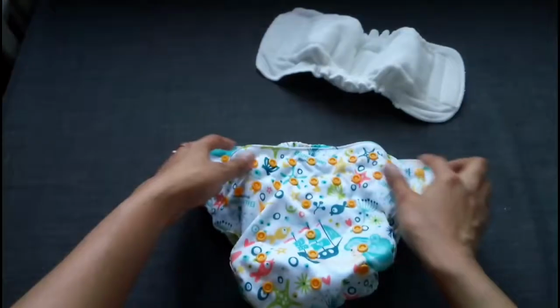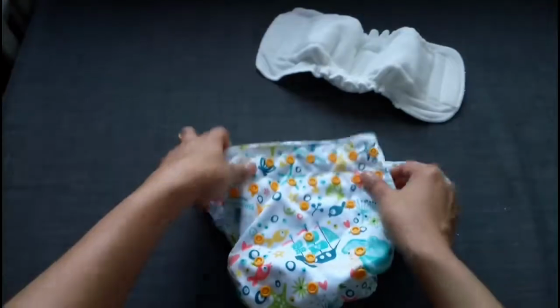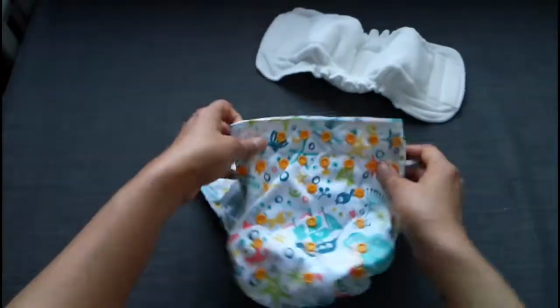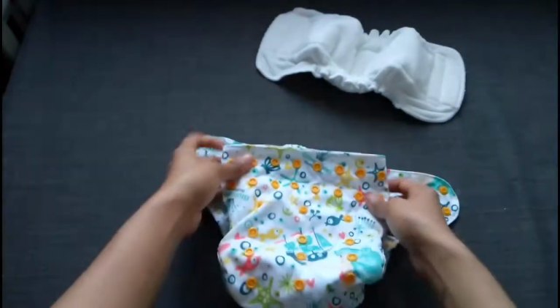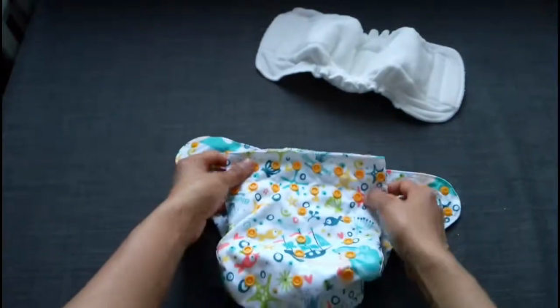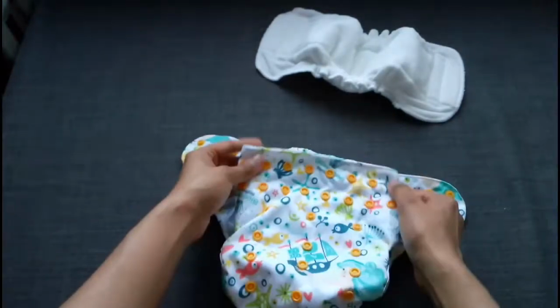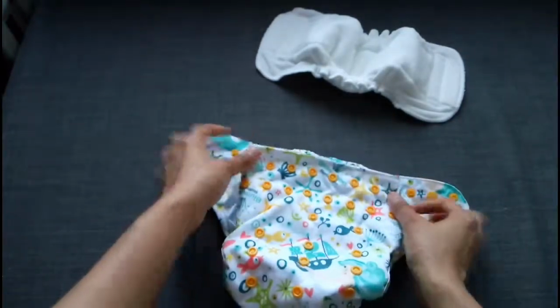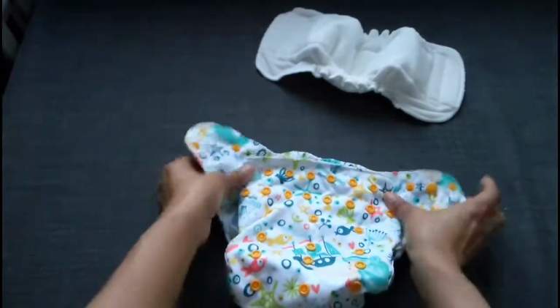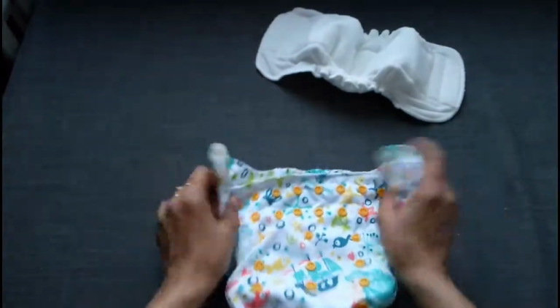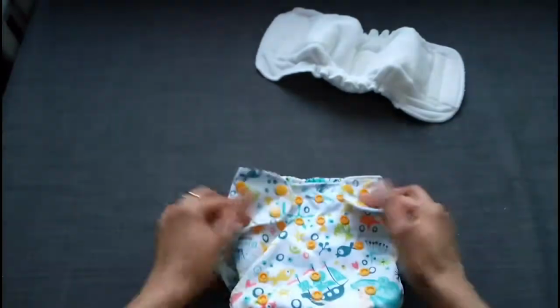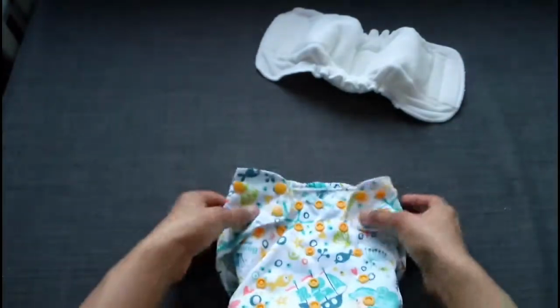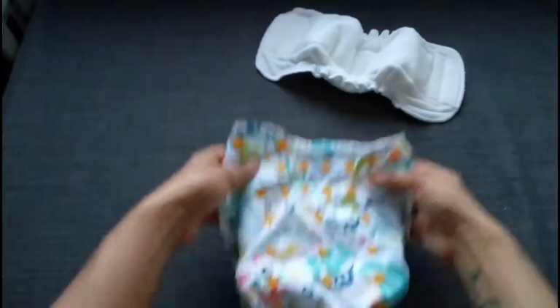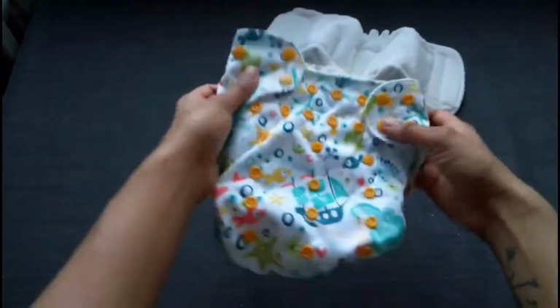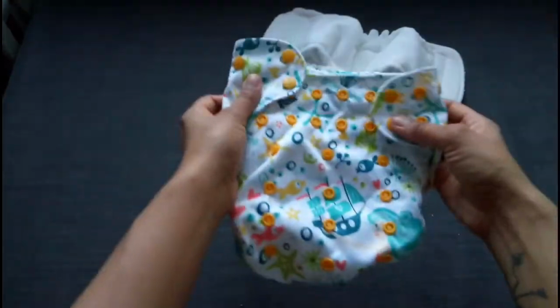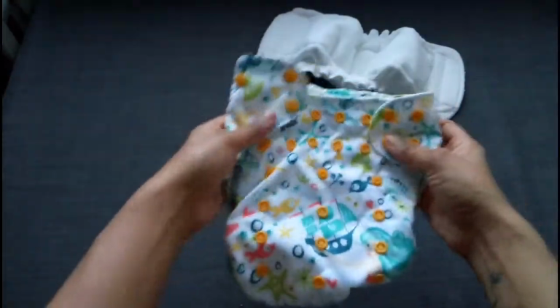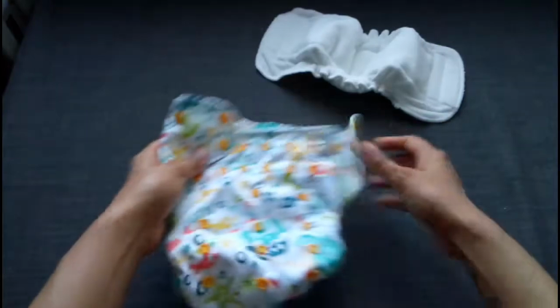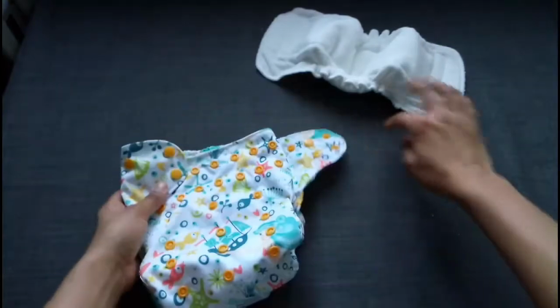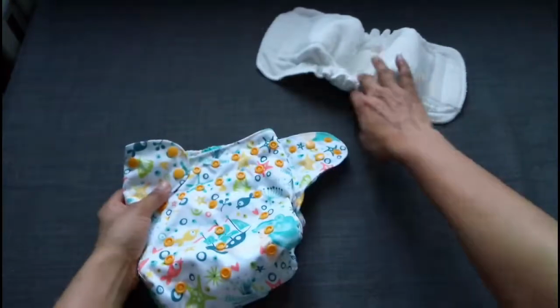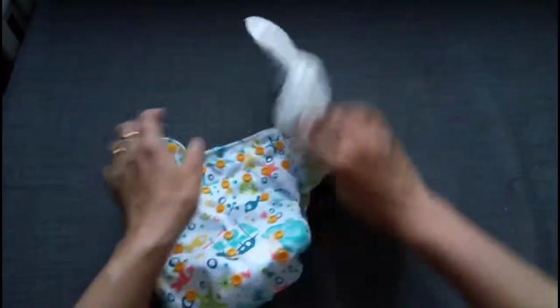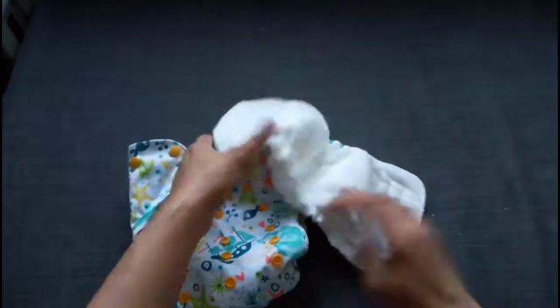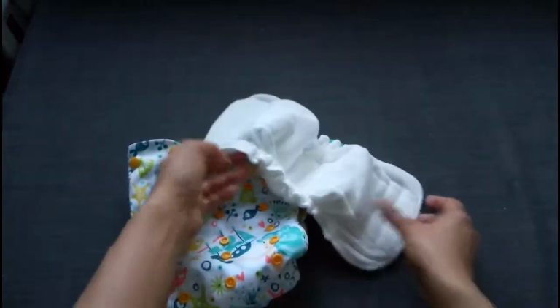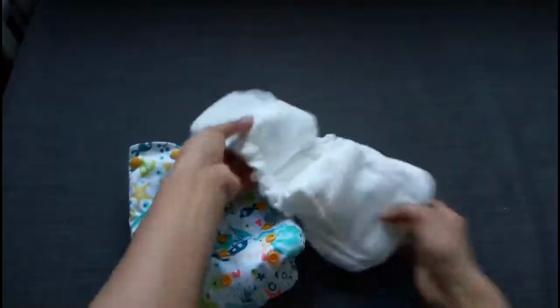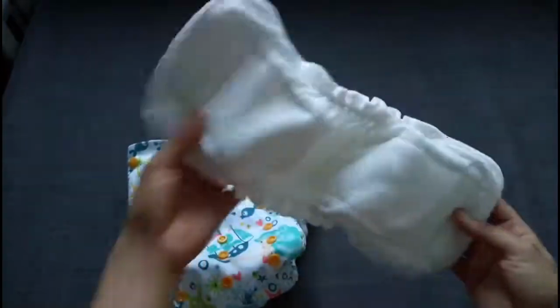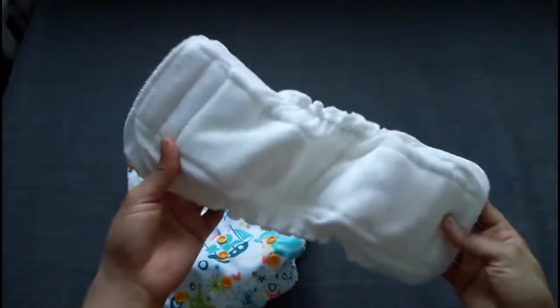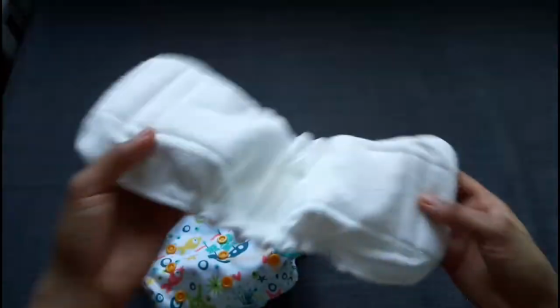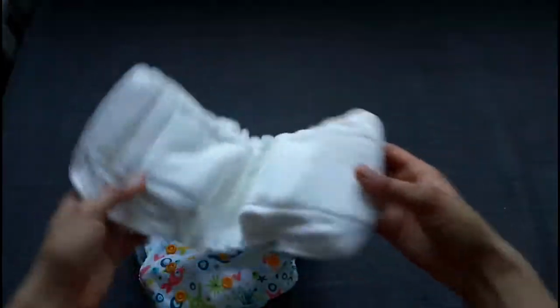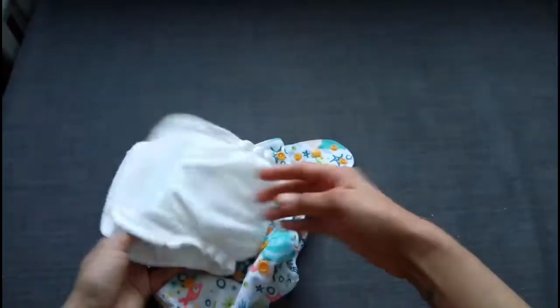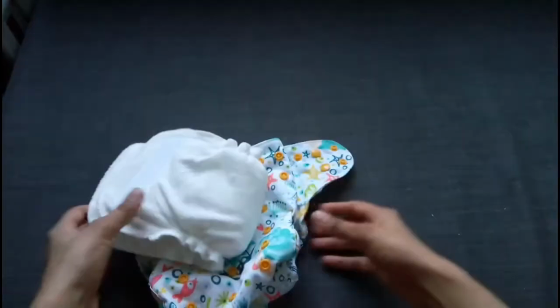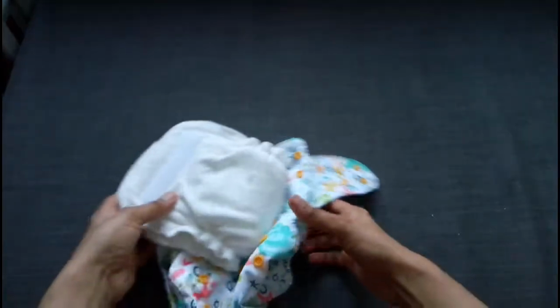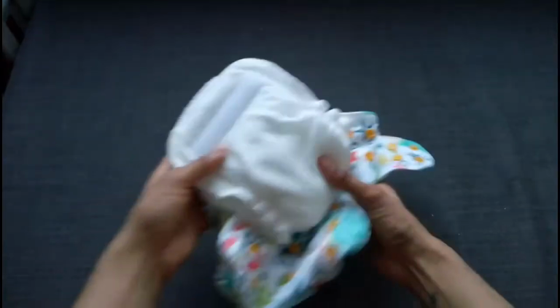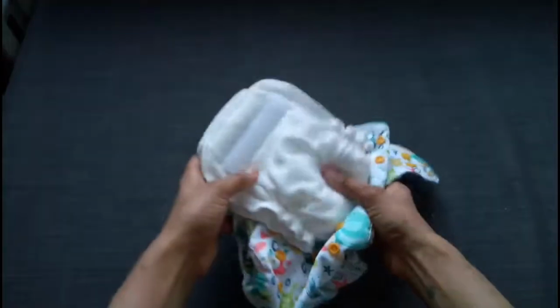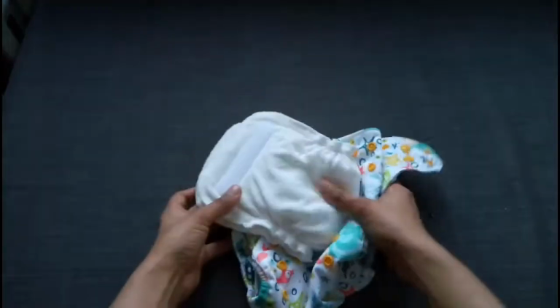How creative and inventive is that for just a cloth diaper? So that's the Hybrid AIO.